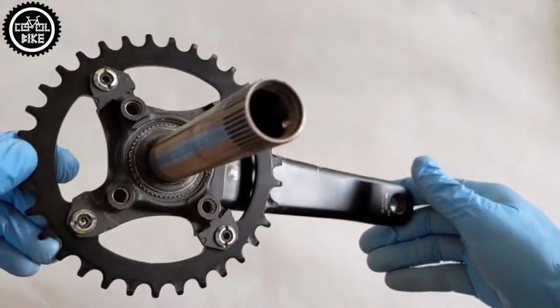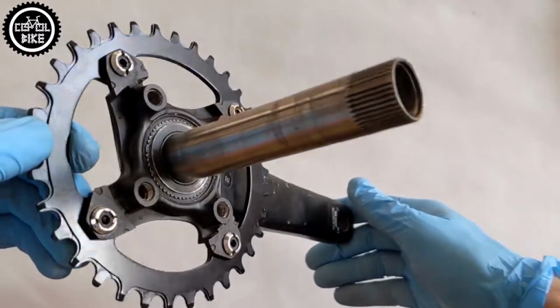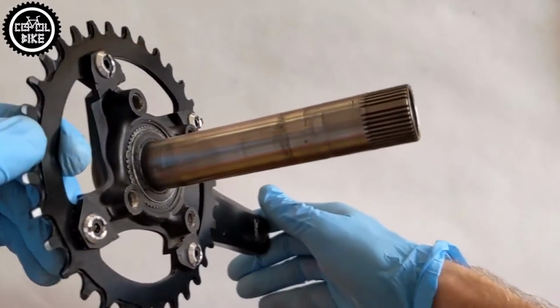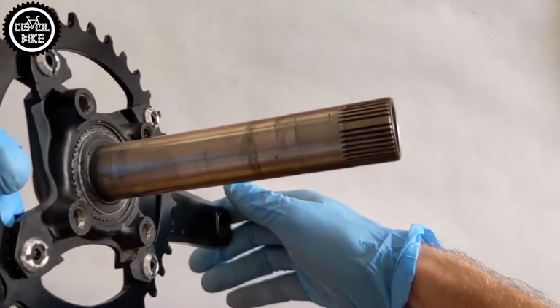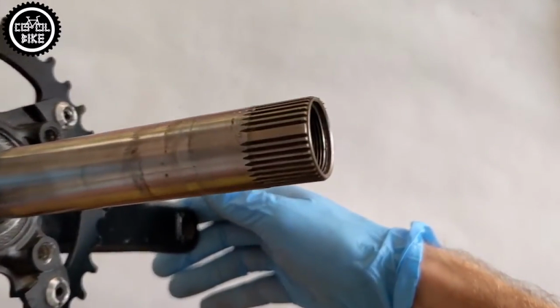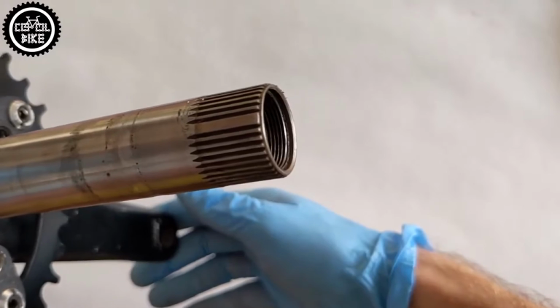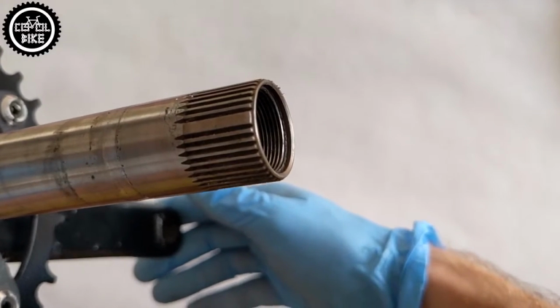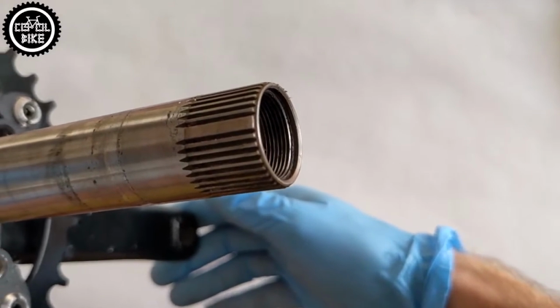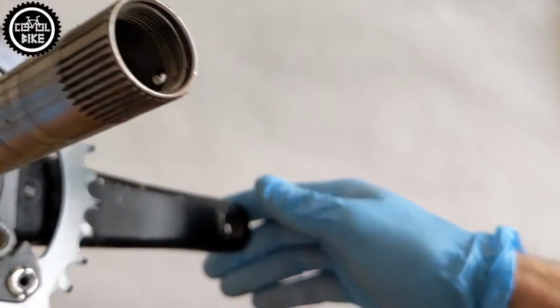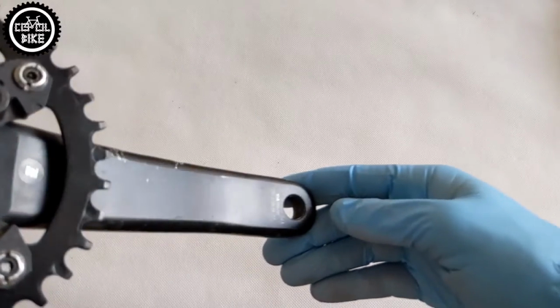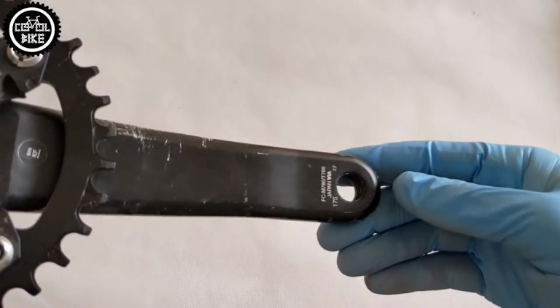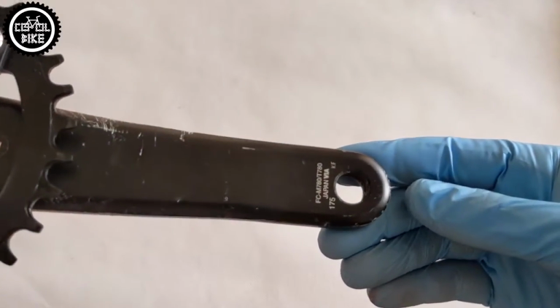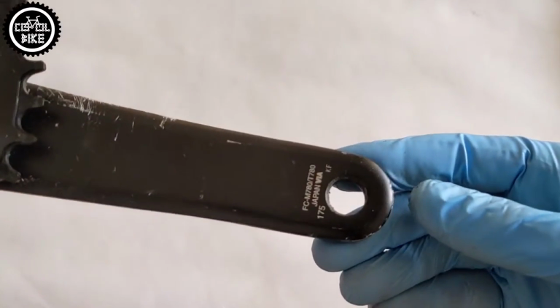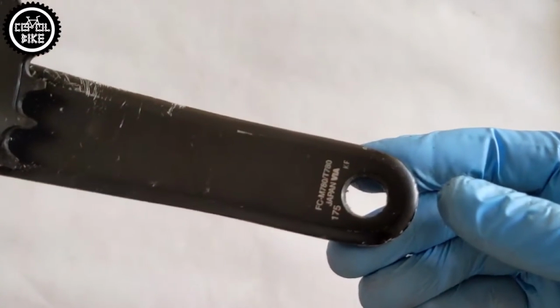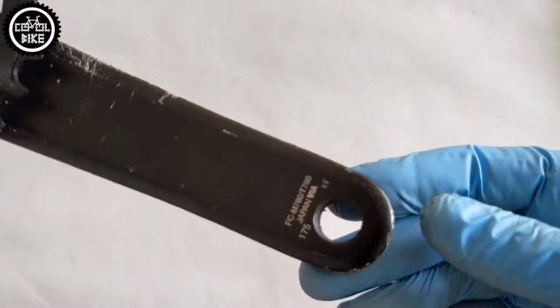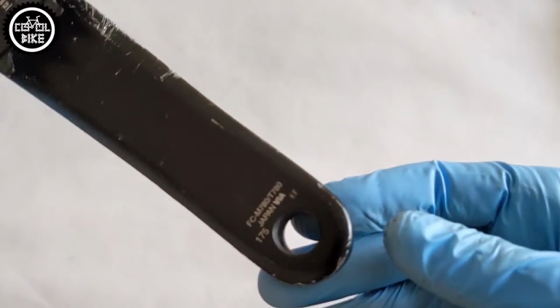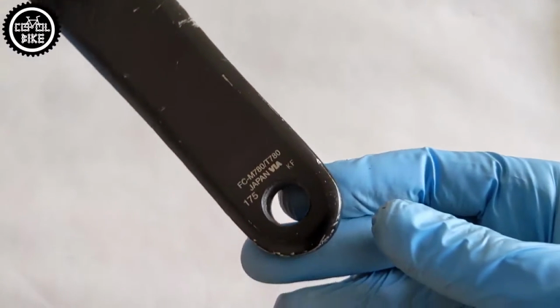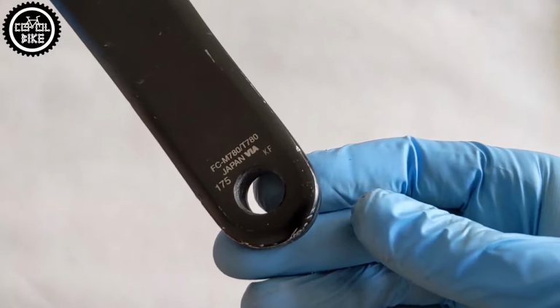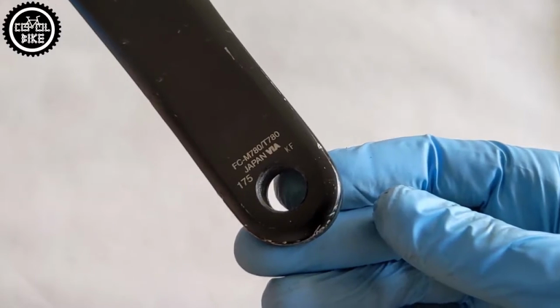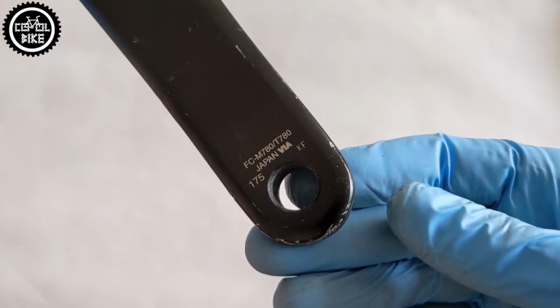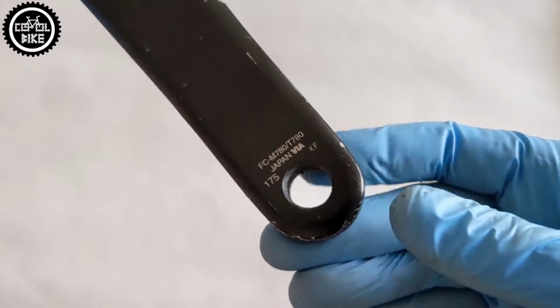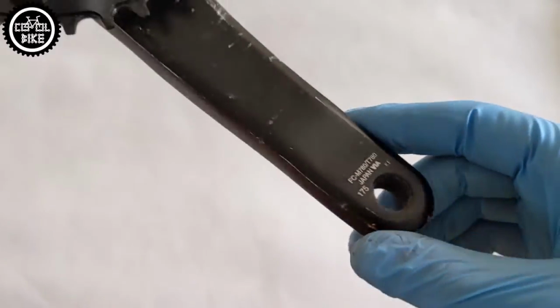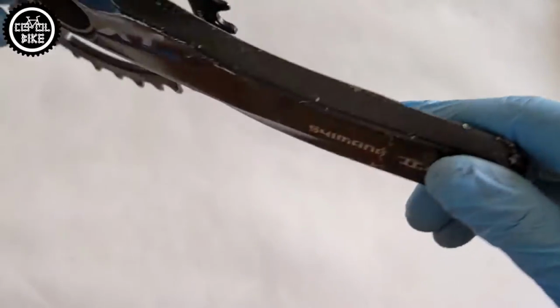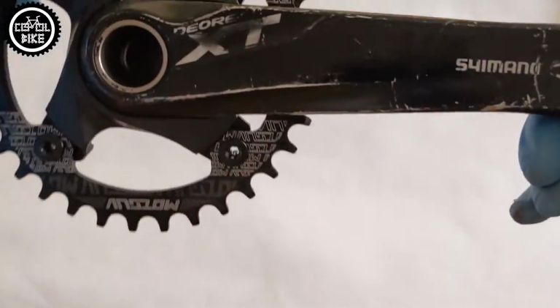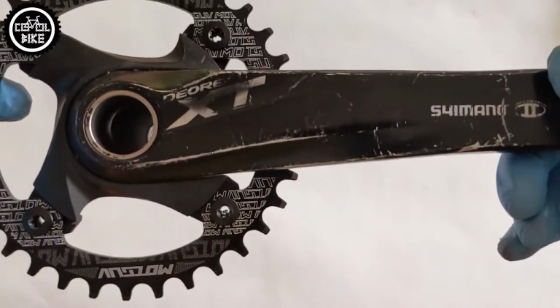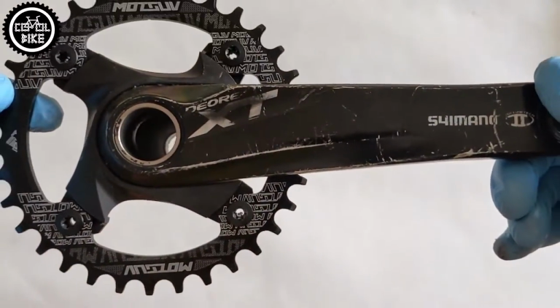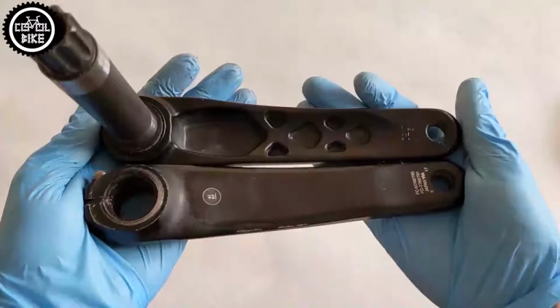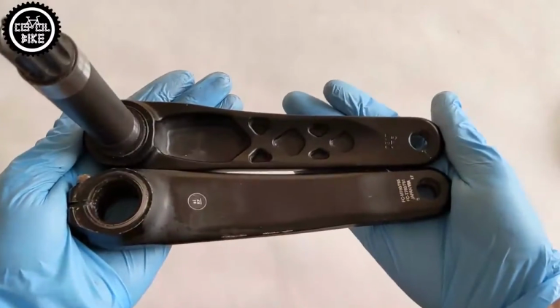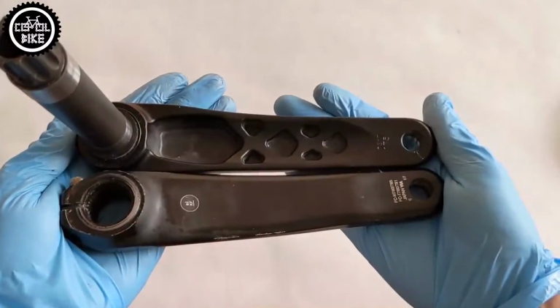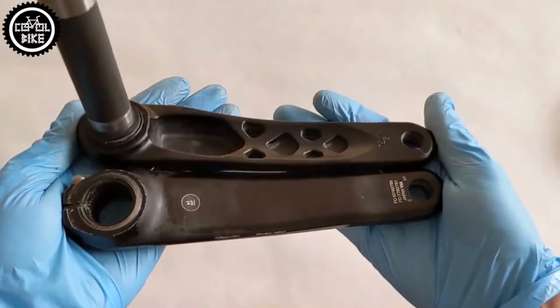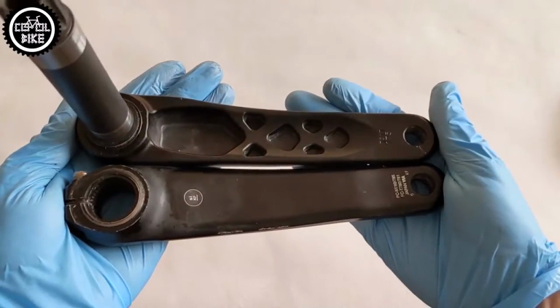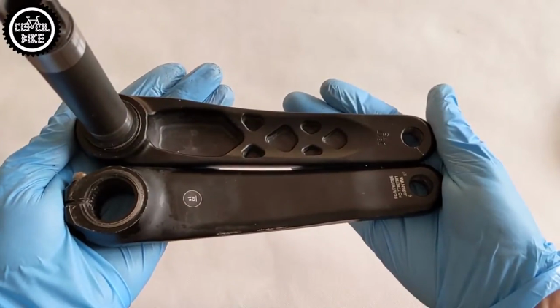Shimano cranks are made in Hollowtech 2 technology. The crank axle is connected to the right arm, and the arms themselves are hollow, which makes them very light and at the same time rigid.